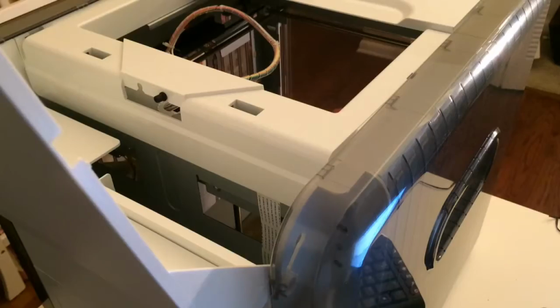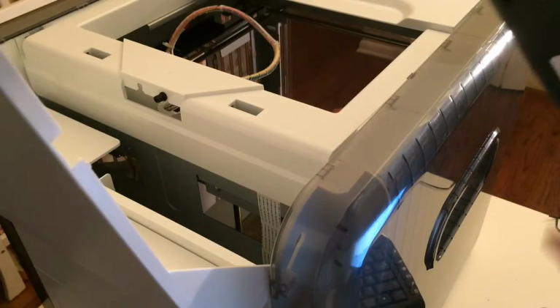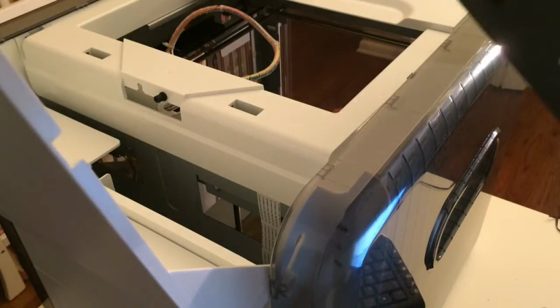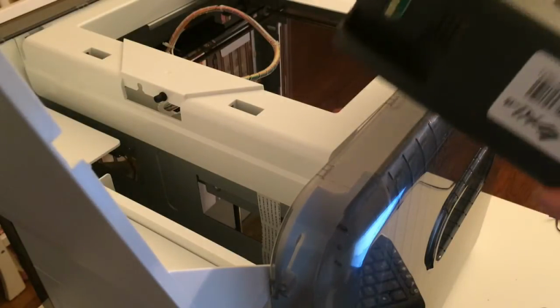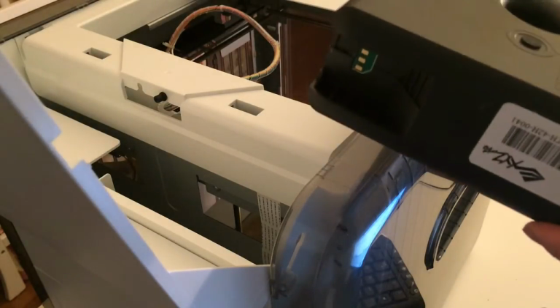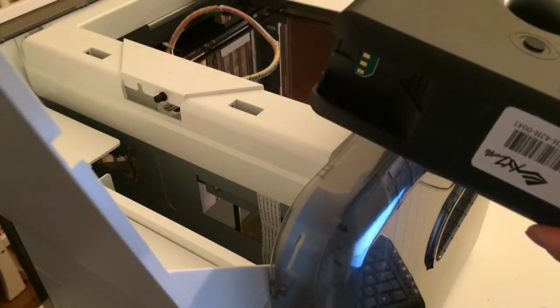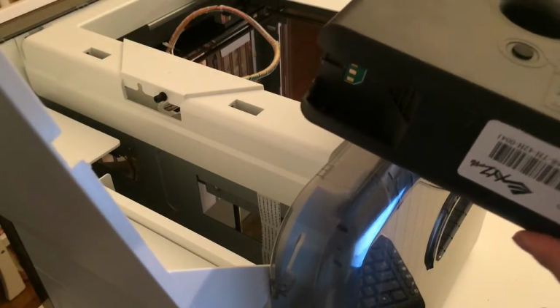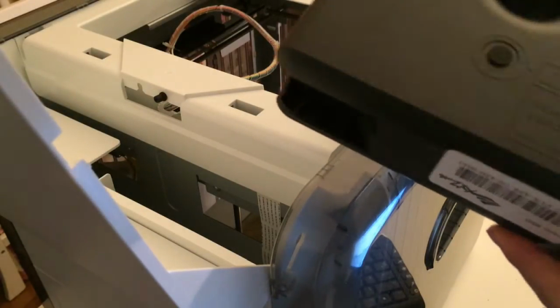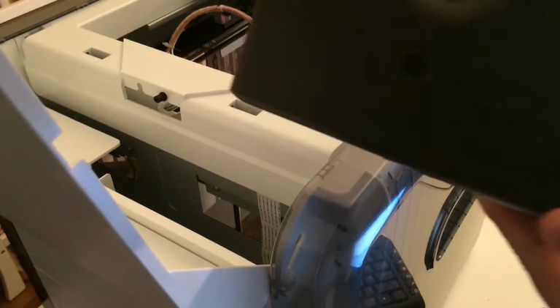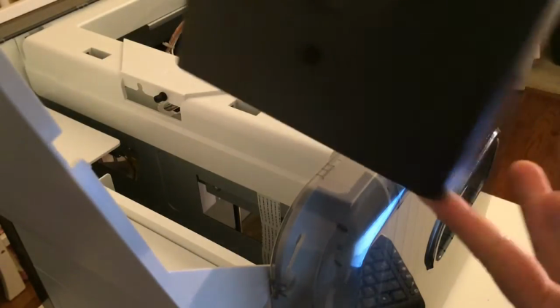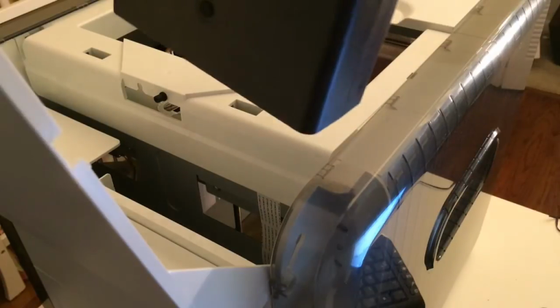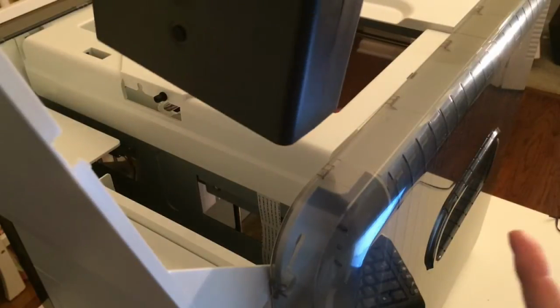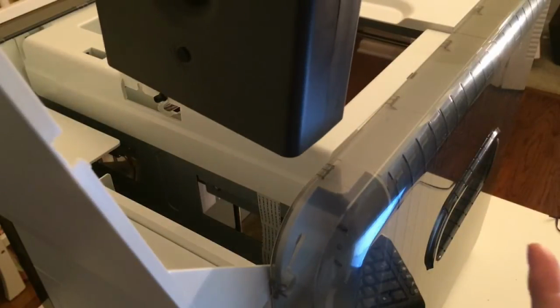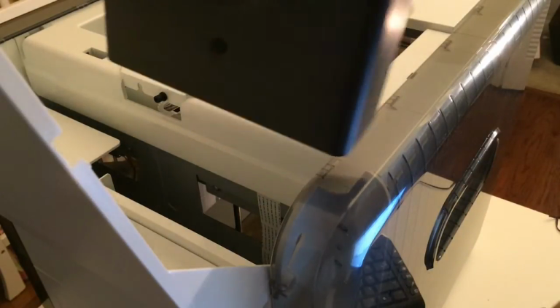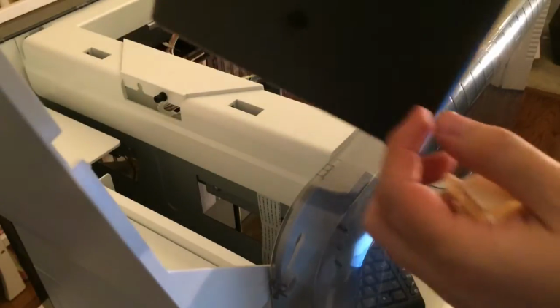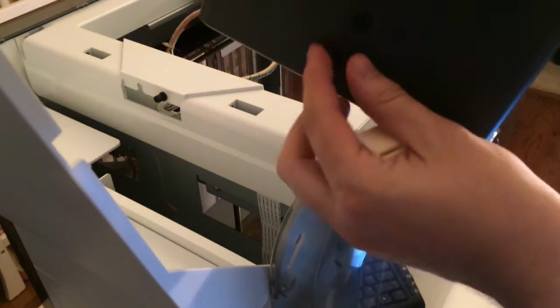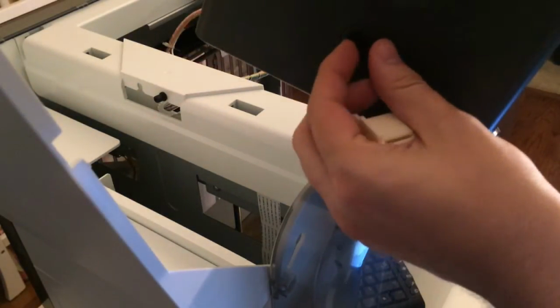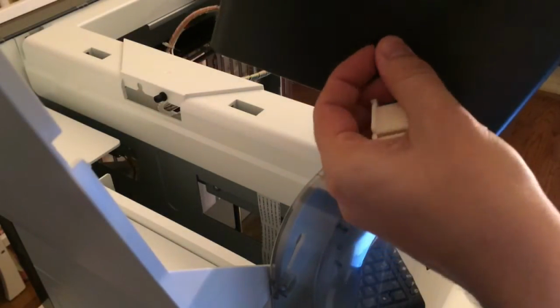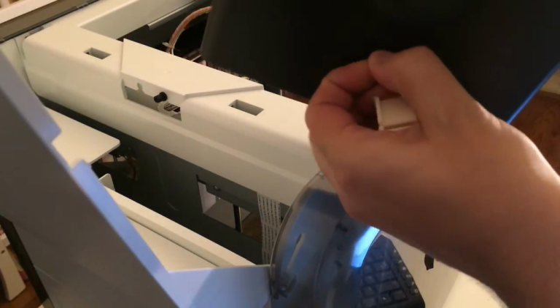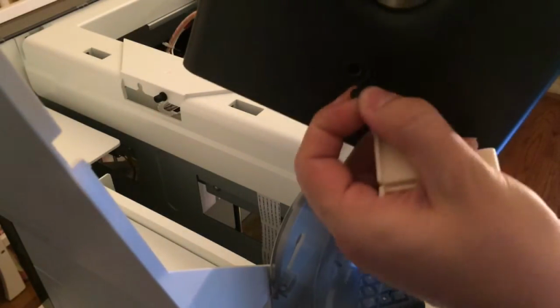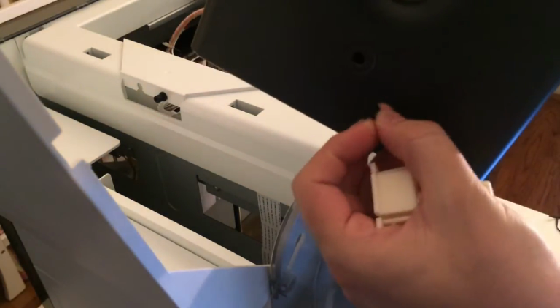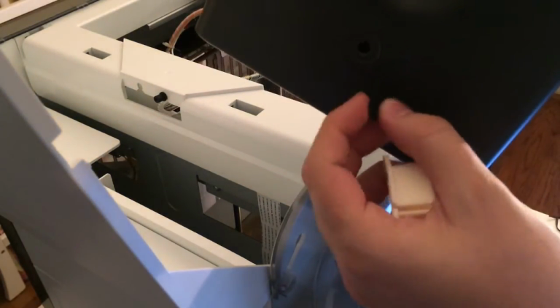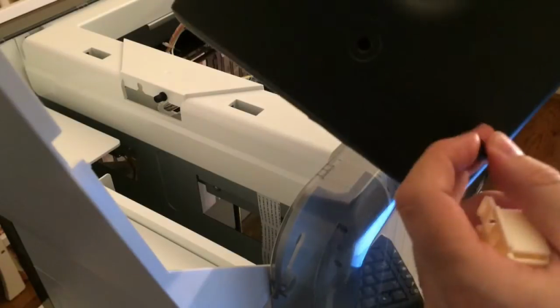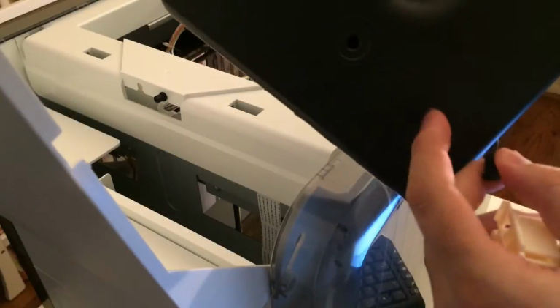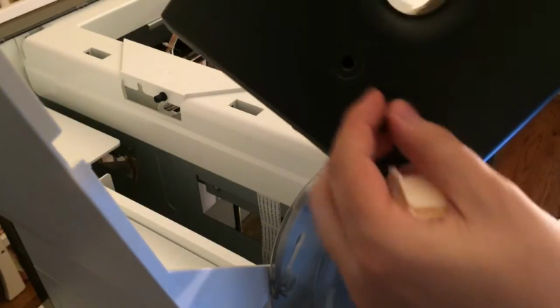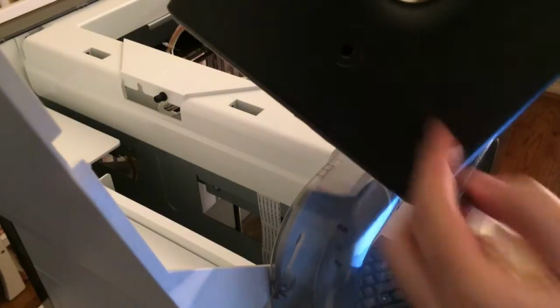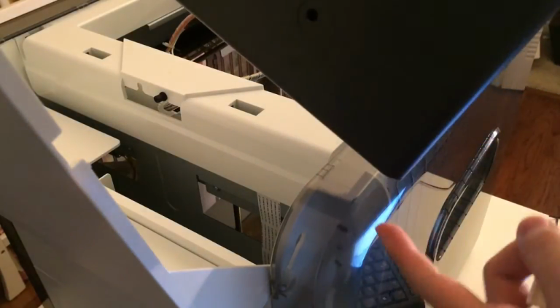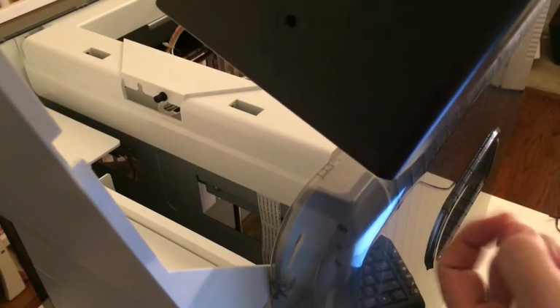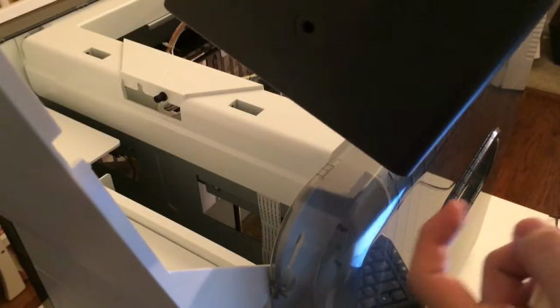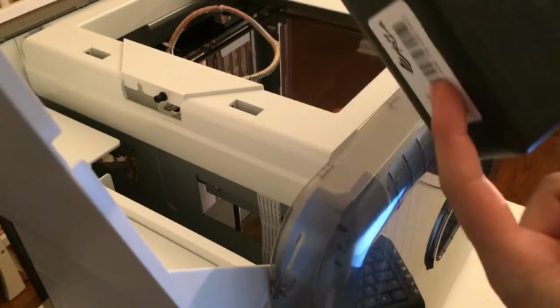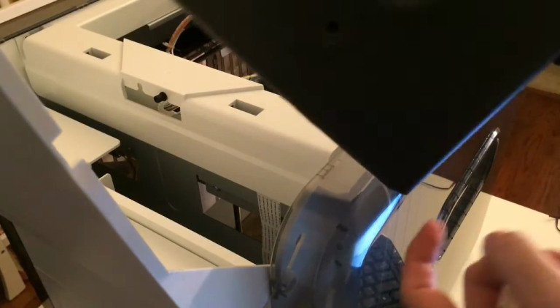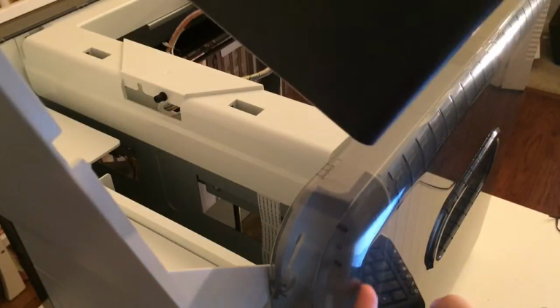Then you want to put it with the chip going on the inside, like this. Make sure you remove this before you install — it's a little rubber piece. So the chip is away from the side.